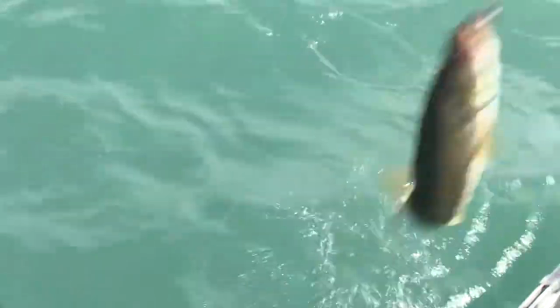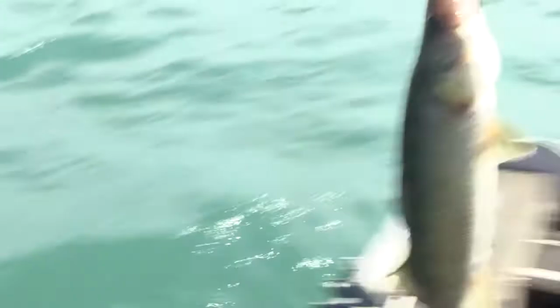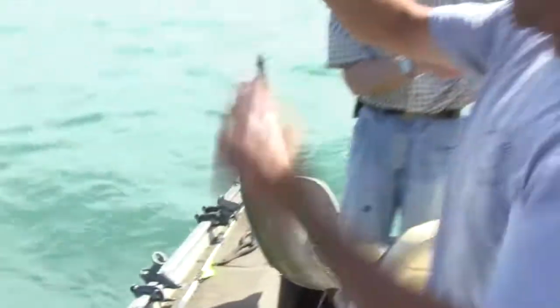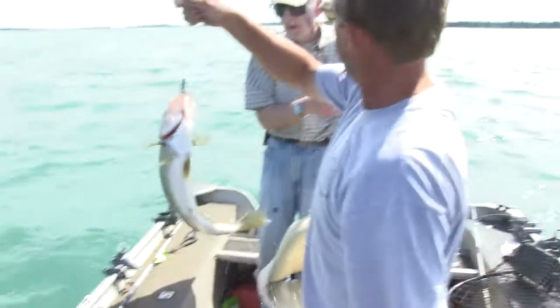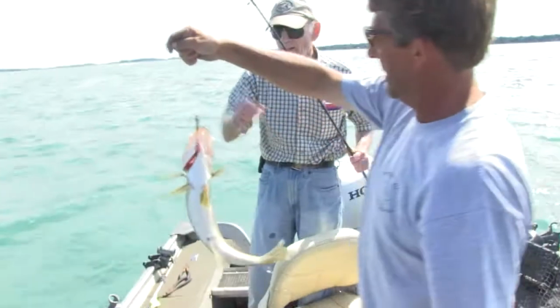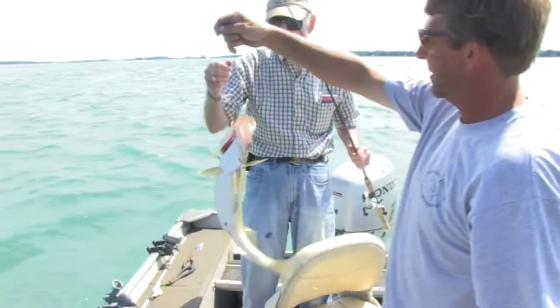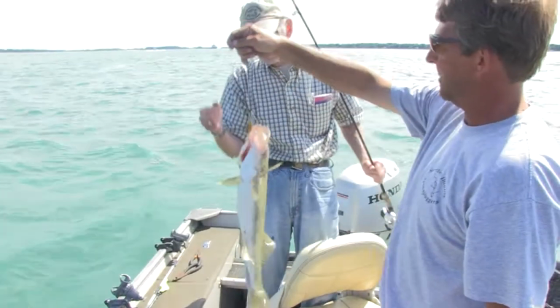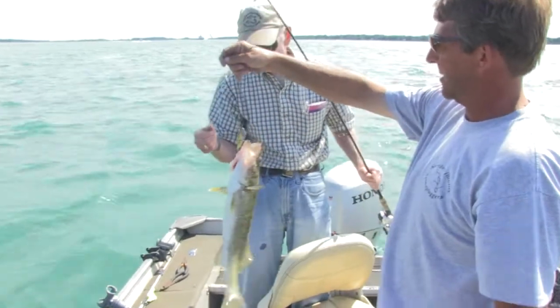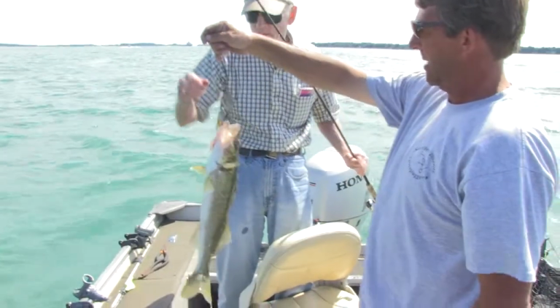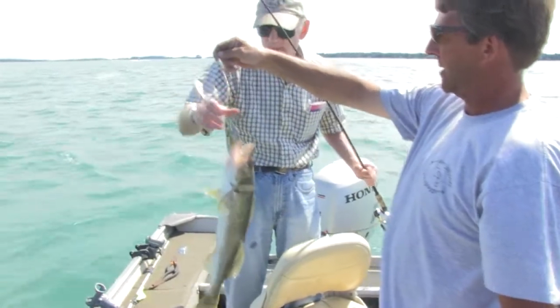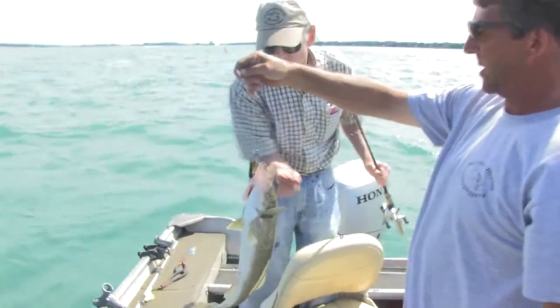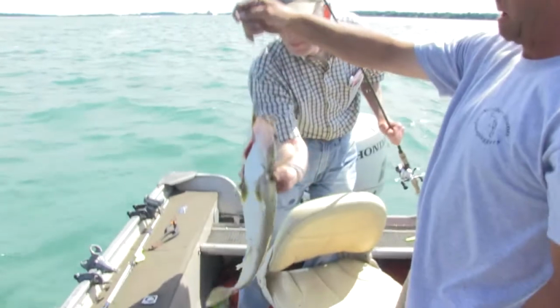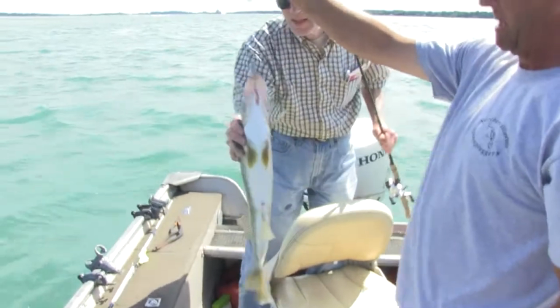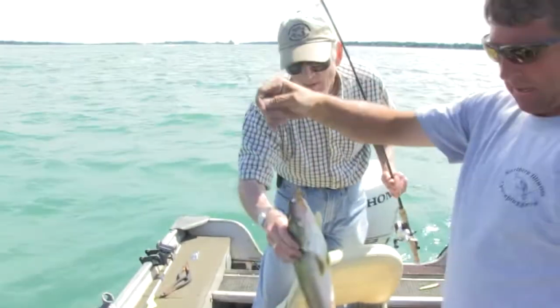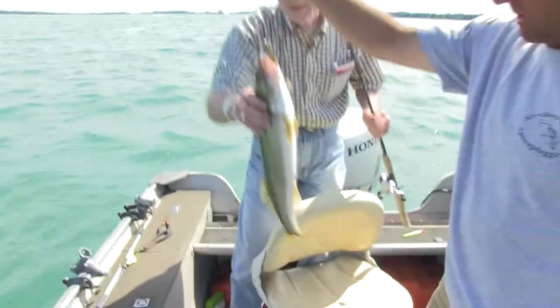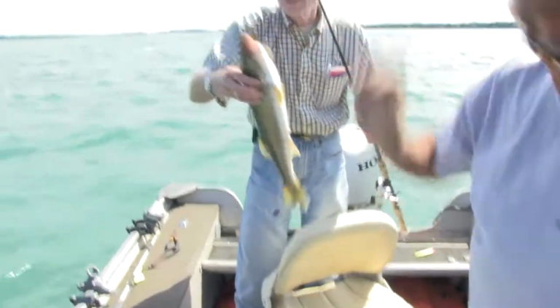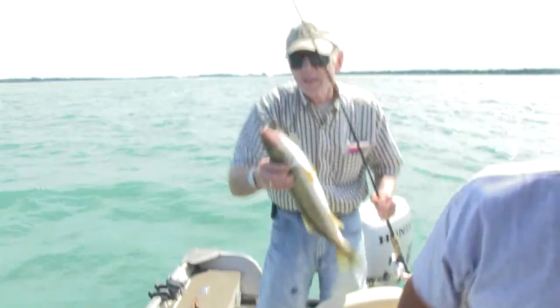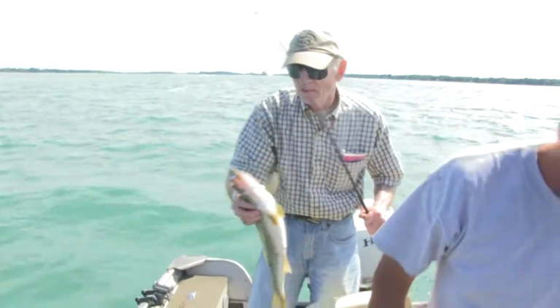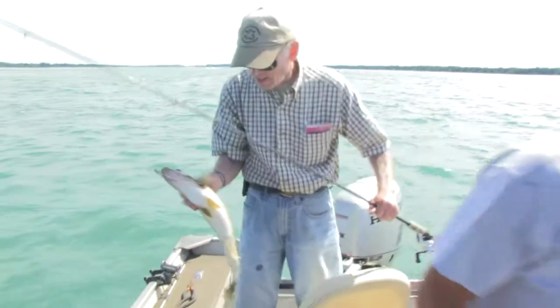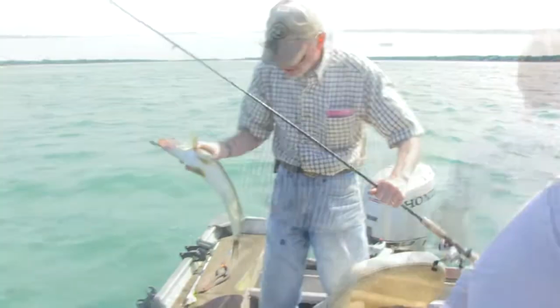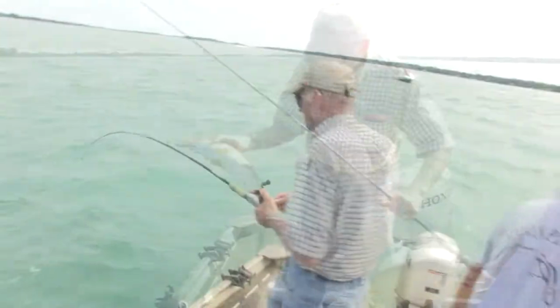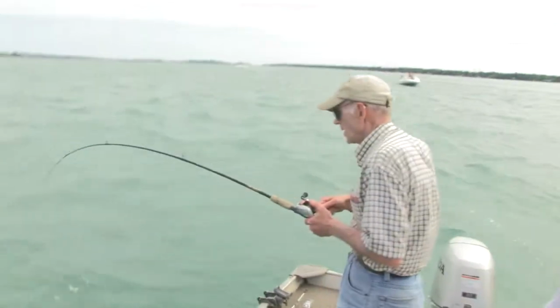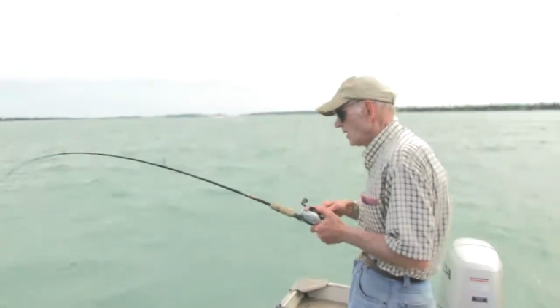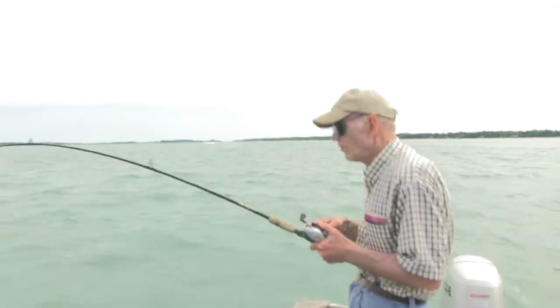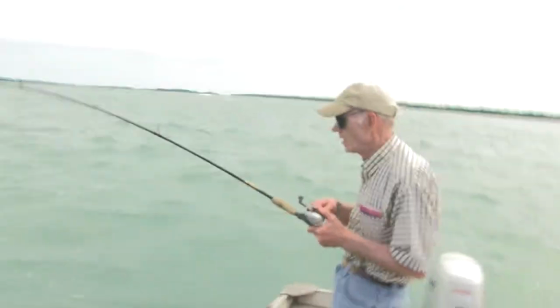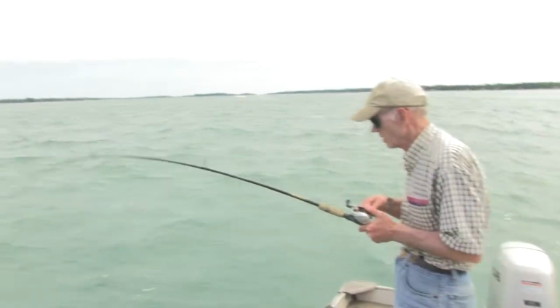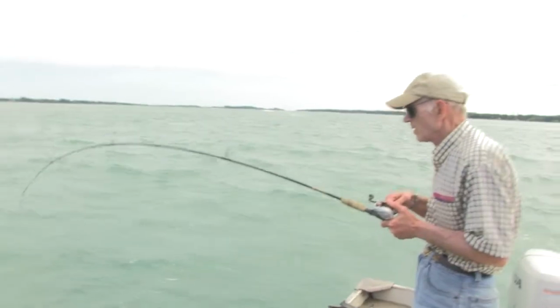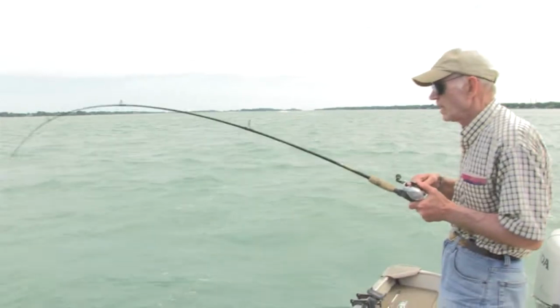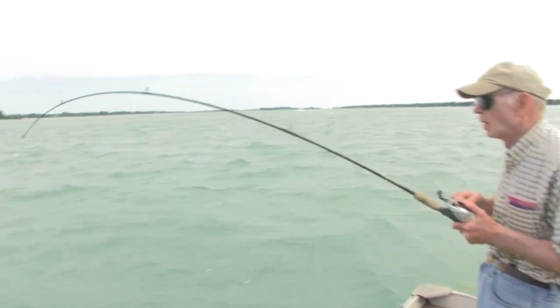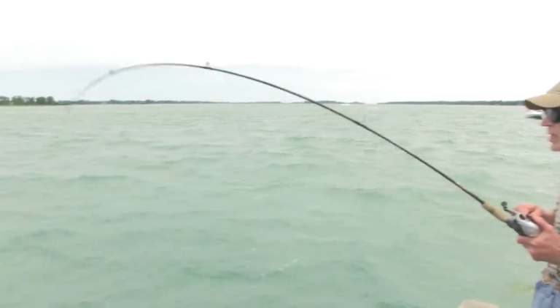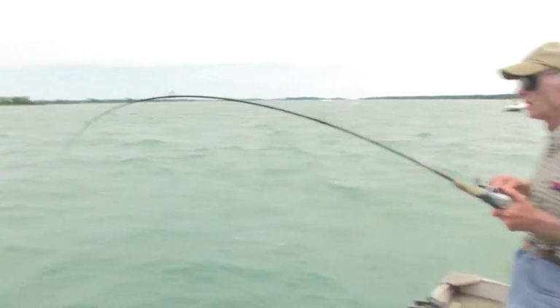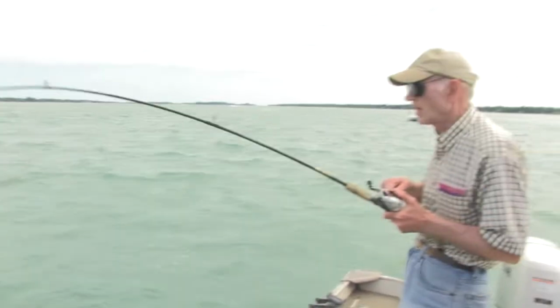Nice fish, good job Chase. He's definitely an eater. Okay, I got a little heavier fish here. Could be a small muskie or a good walleye.